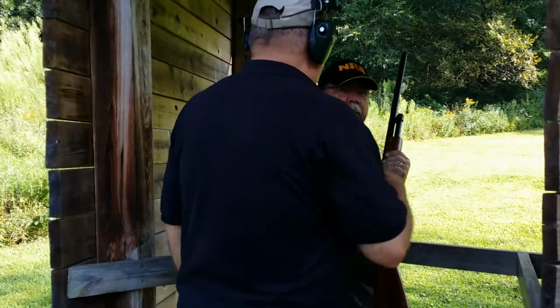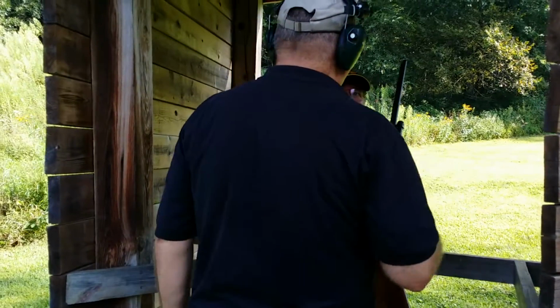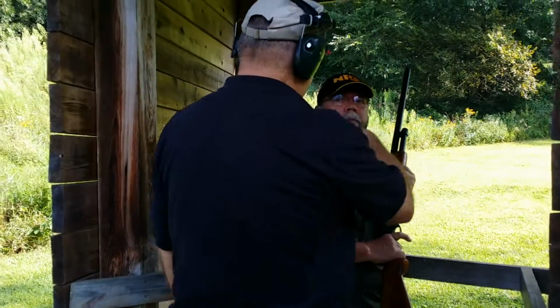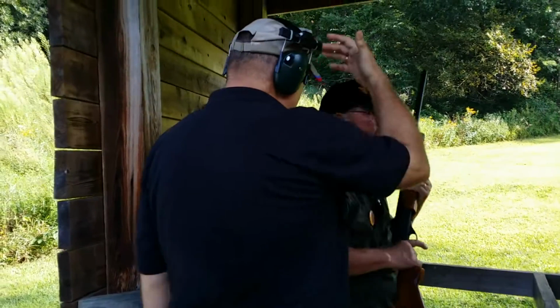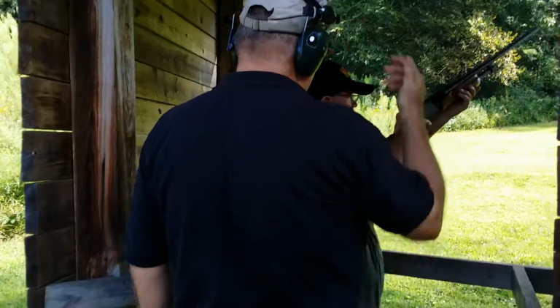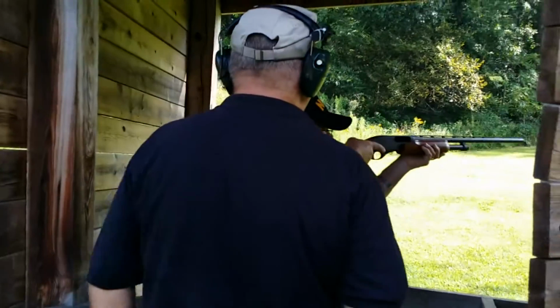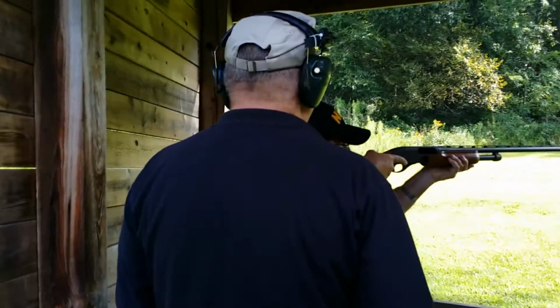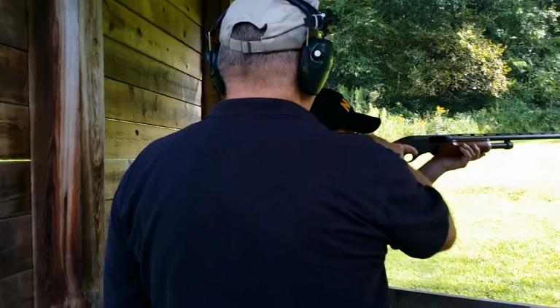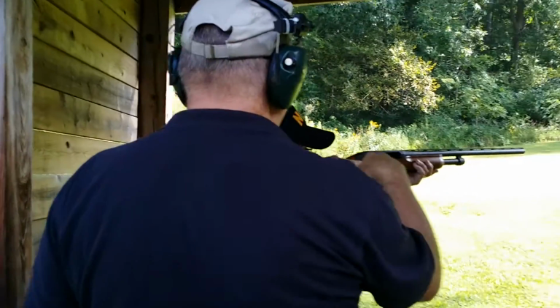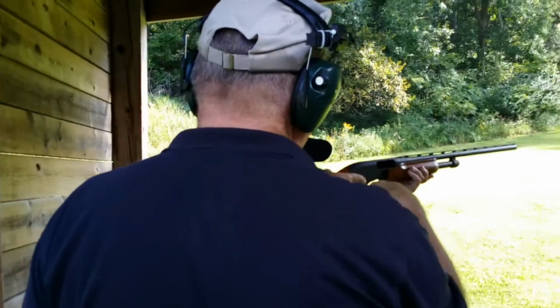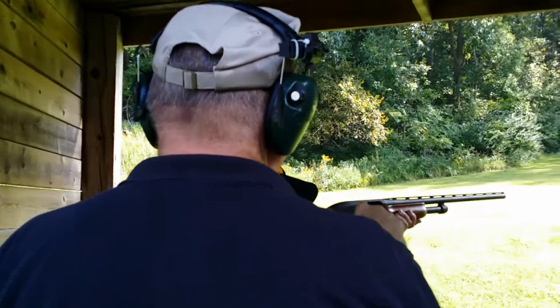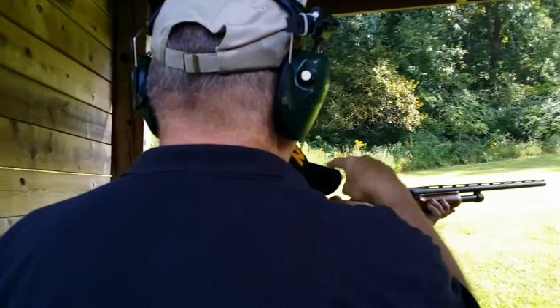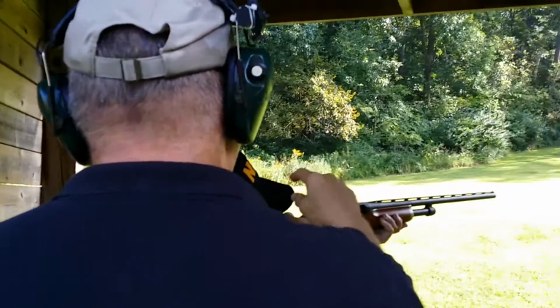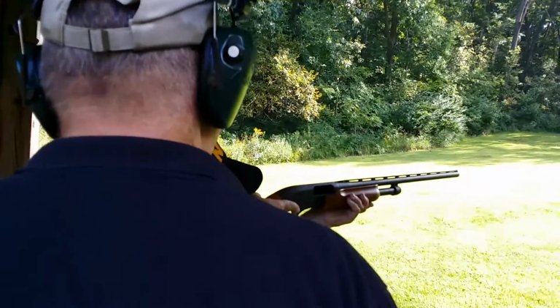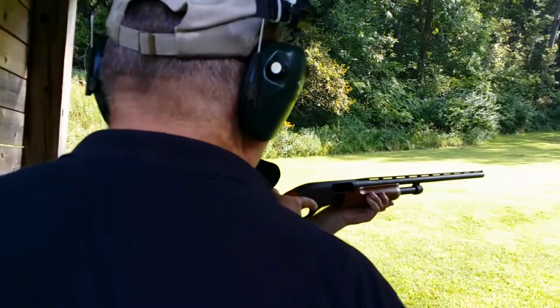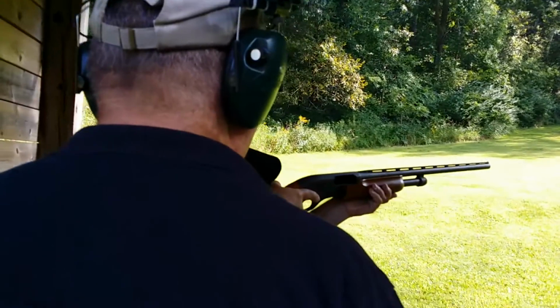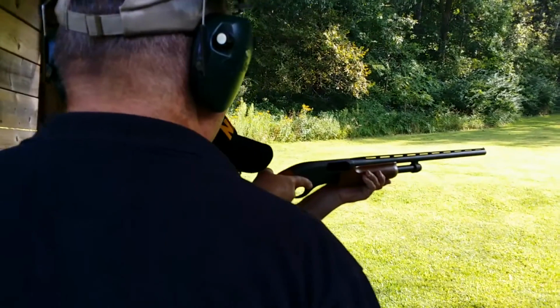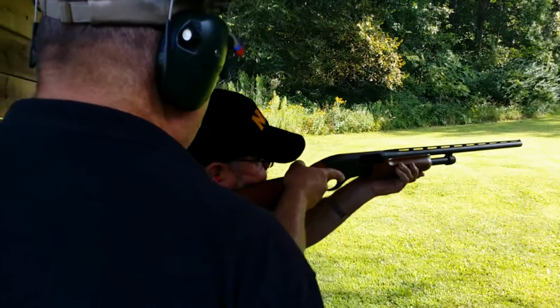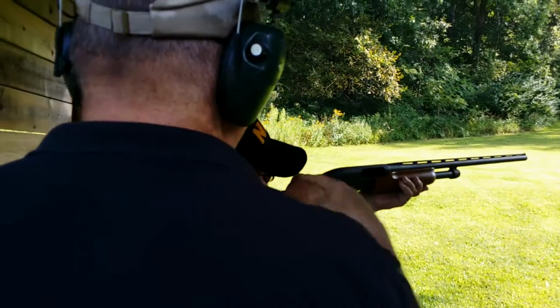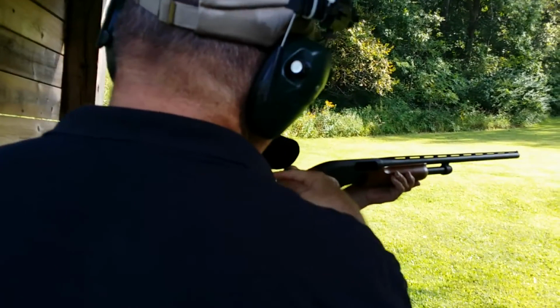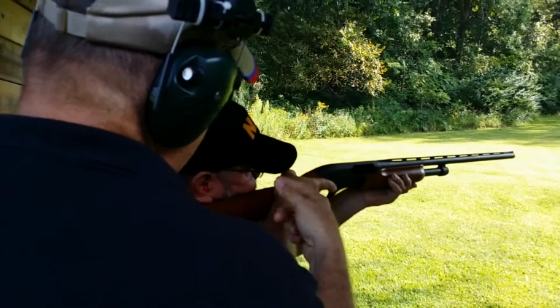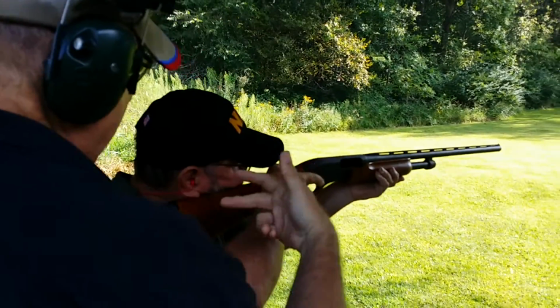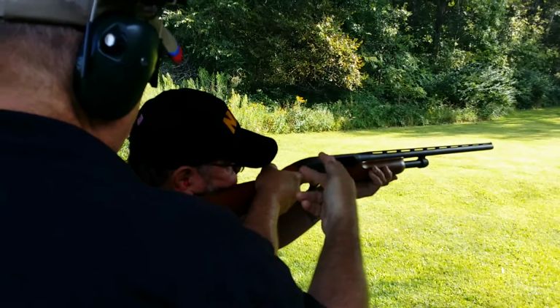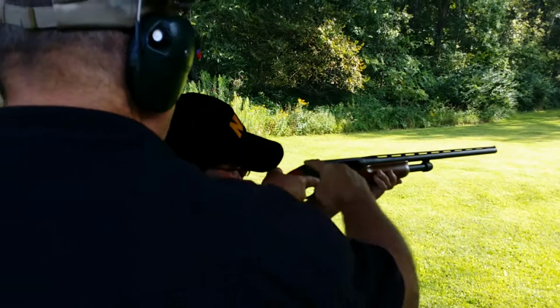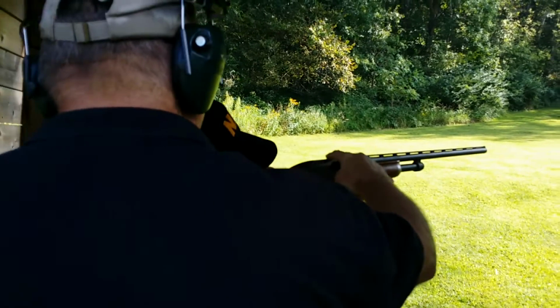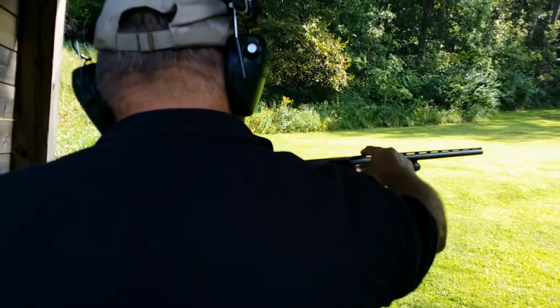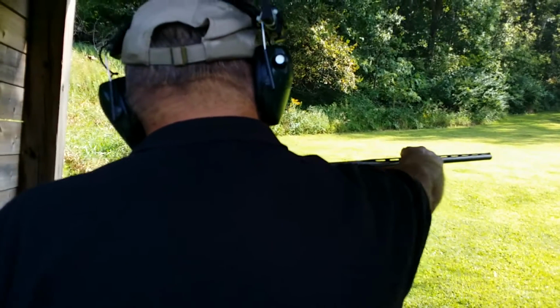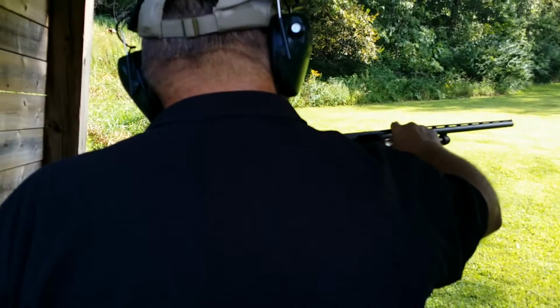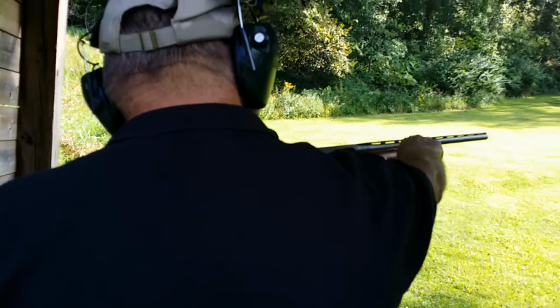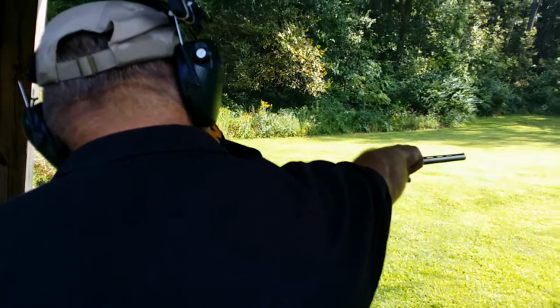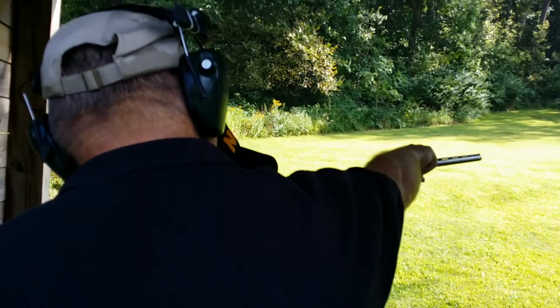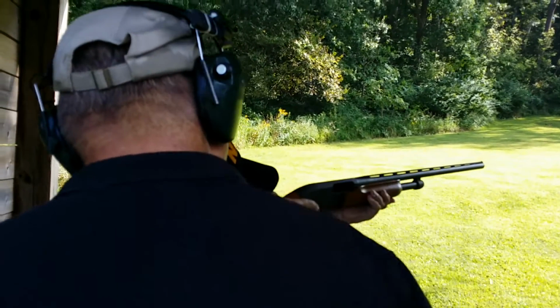All right, so mount your firearm. Get a nice cheek weld. I want you to close your non-dominant eye. Your rear eye is your rear sight. So you should see all the flat and you should see the bead clearly.